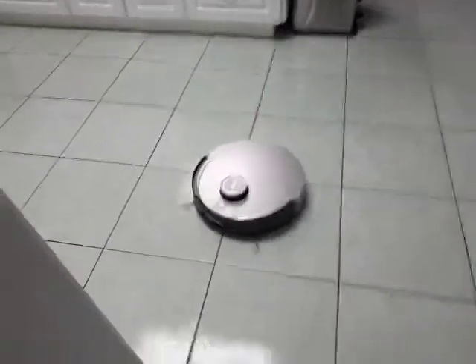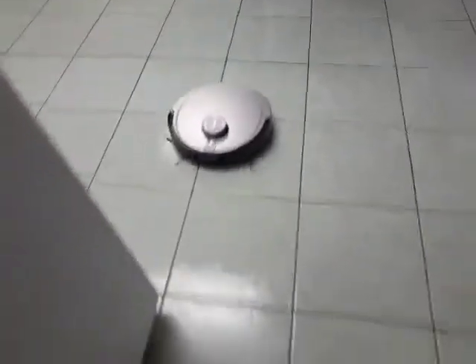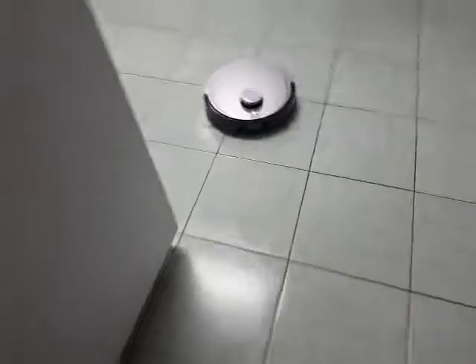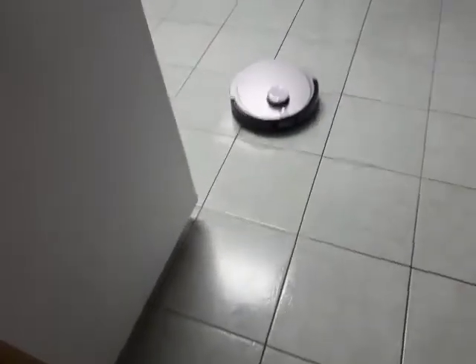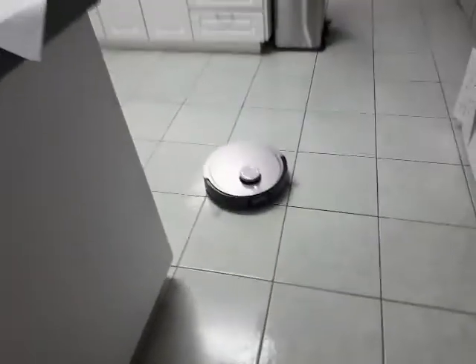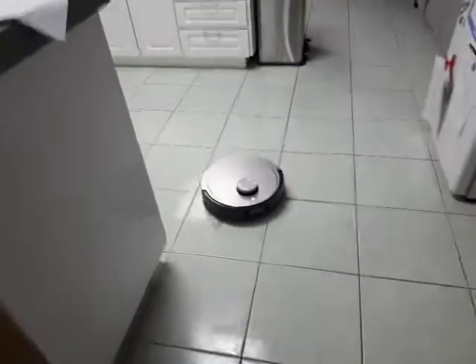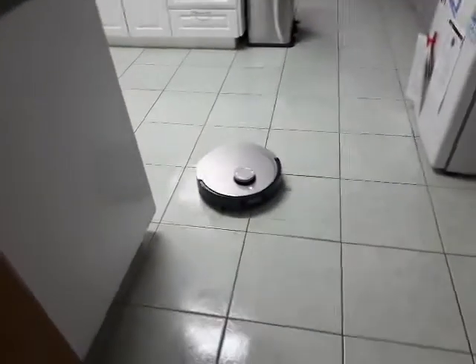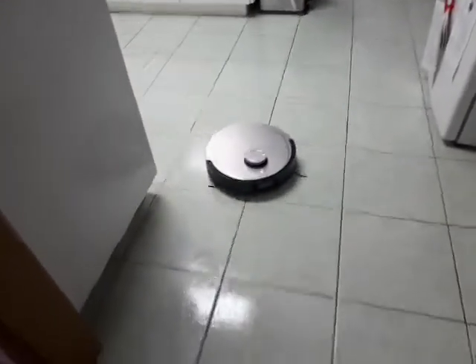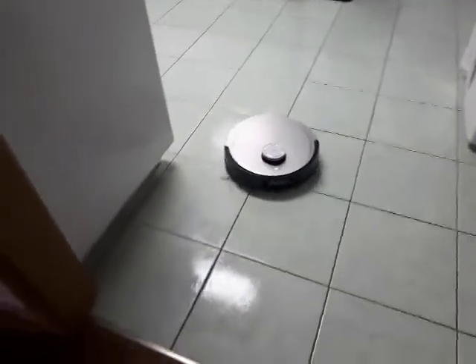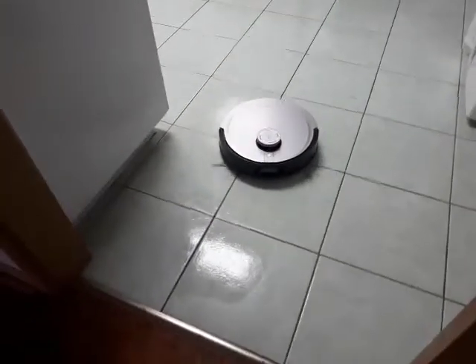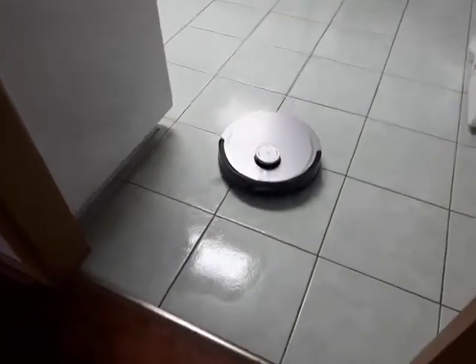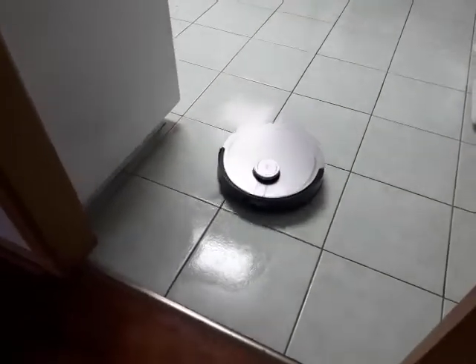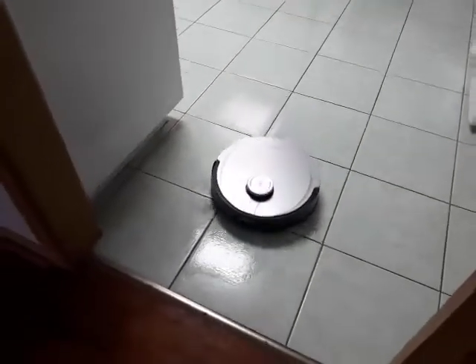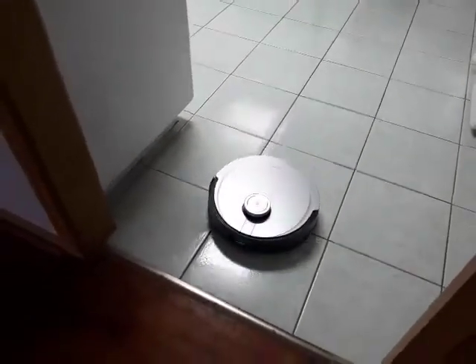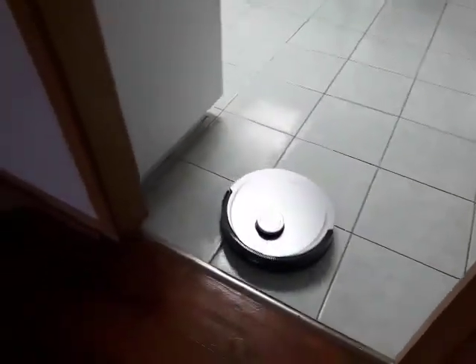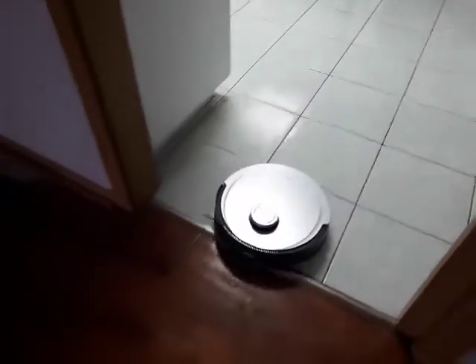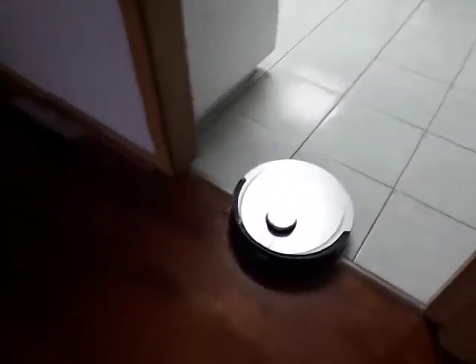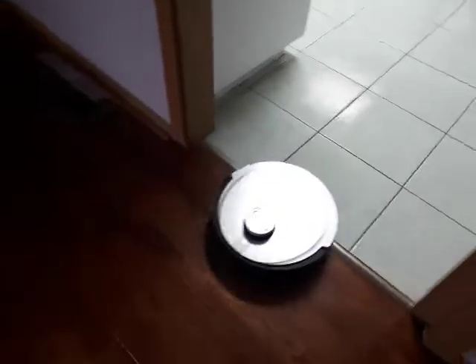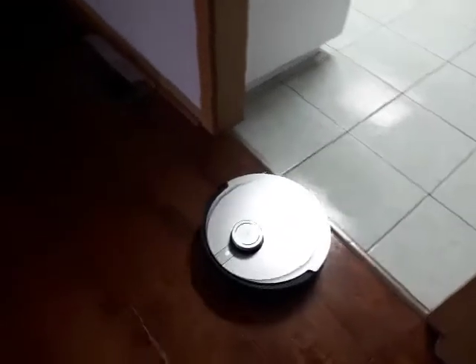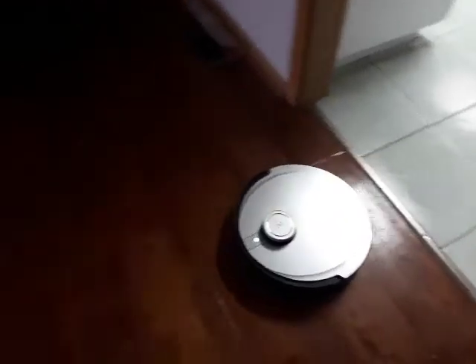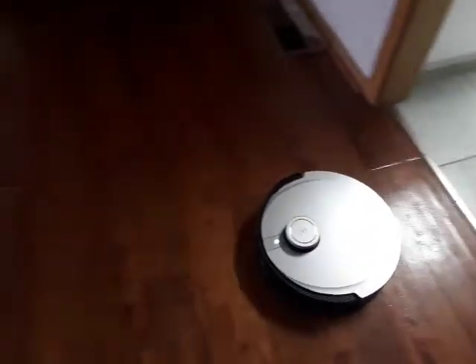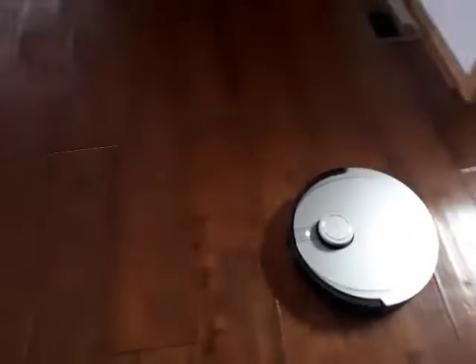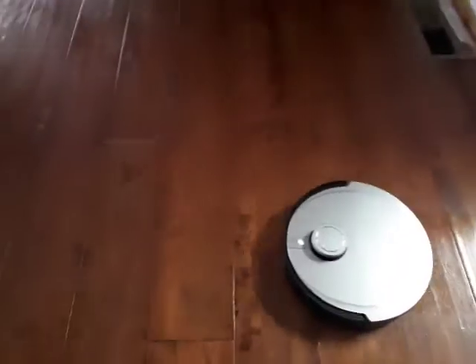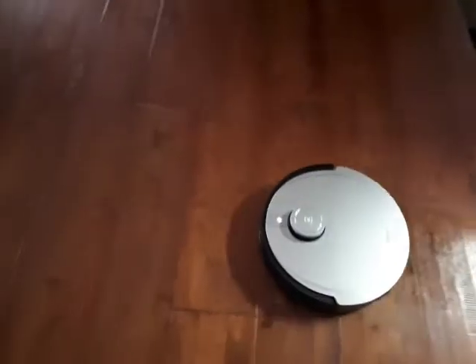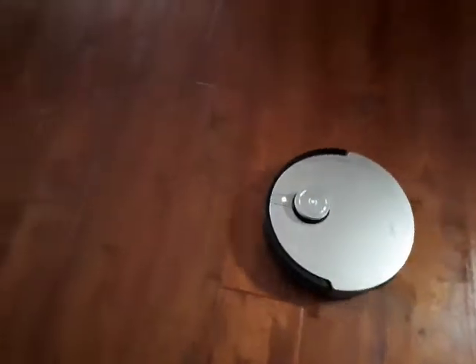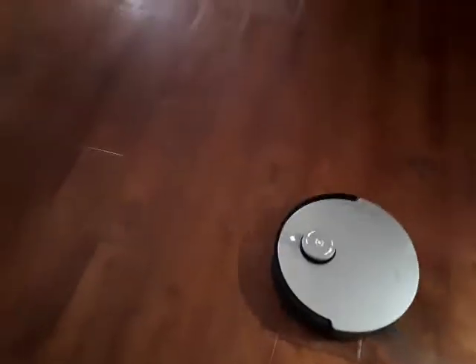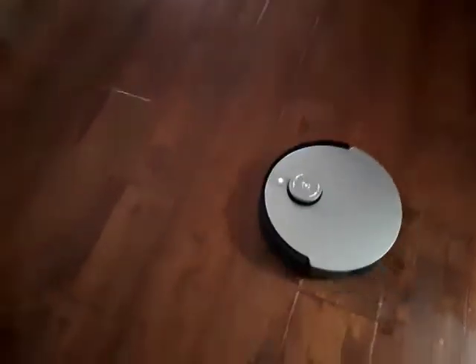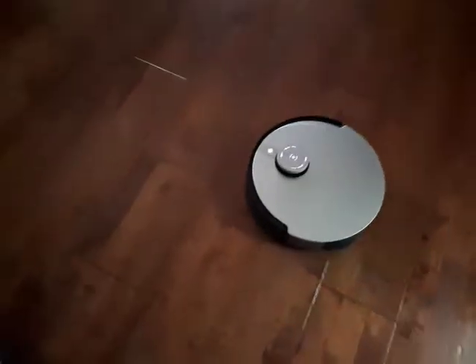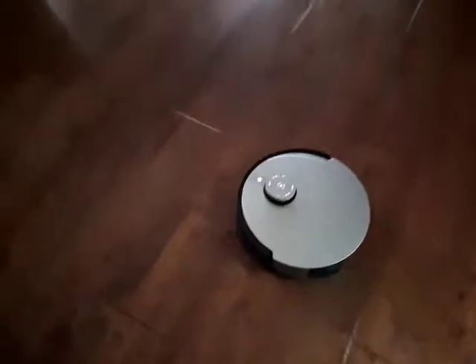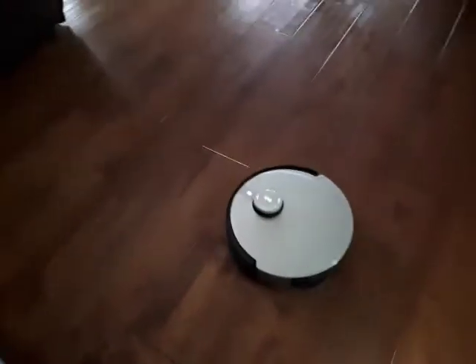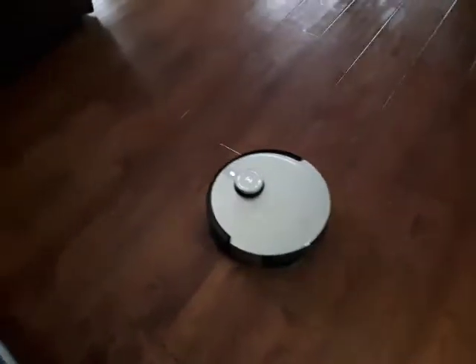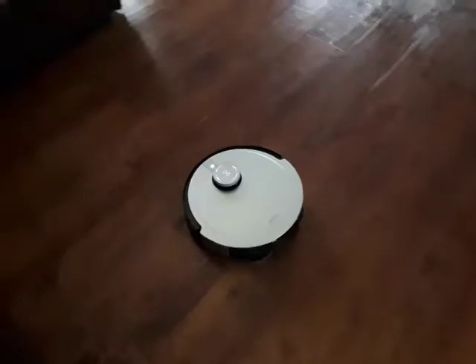Now it needs to empty its water so it's returning to the station. Got to love the fact that it talks to you and tells you what it's doing as well.